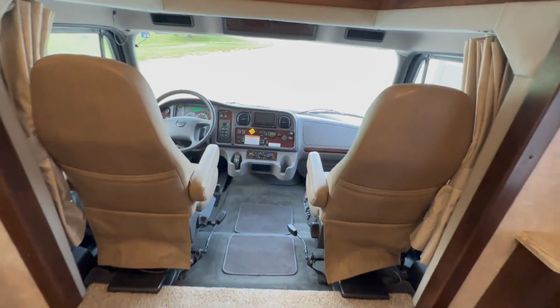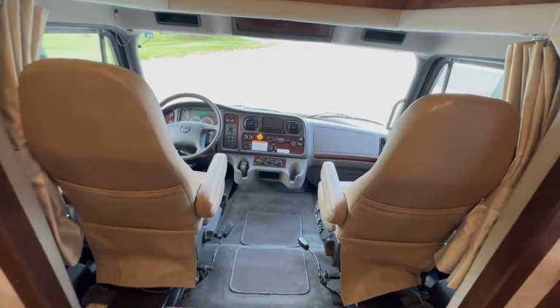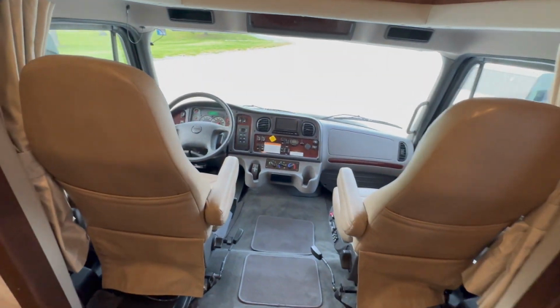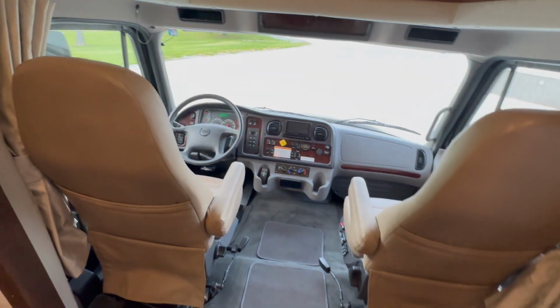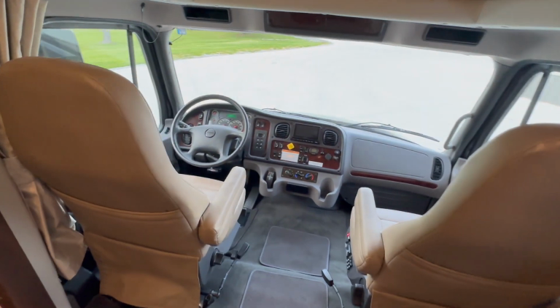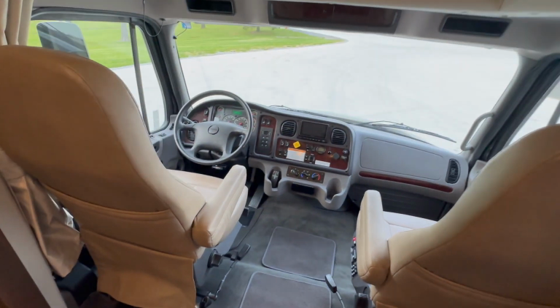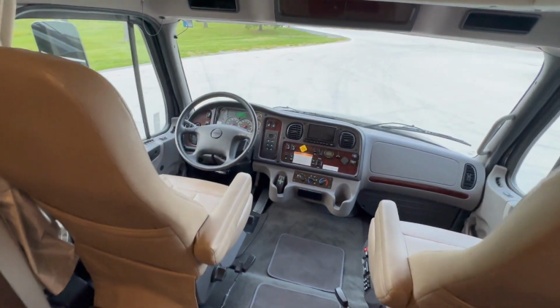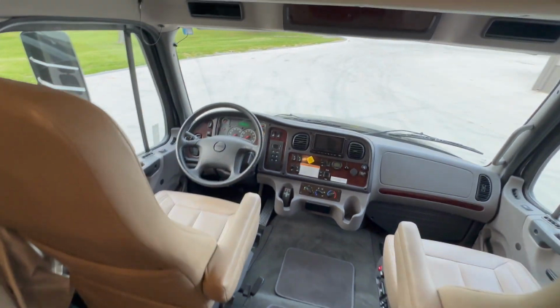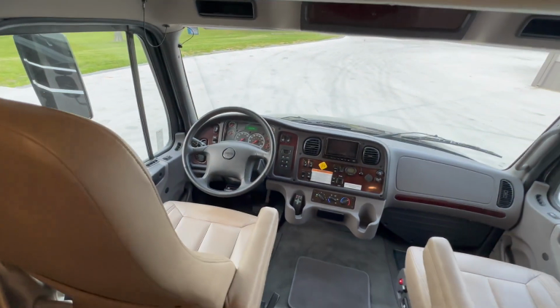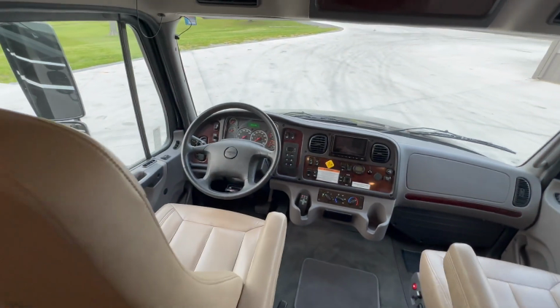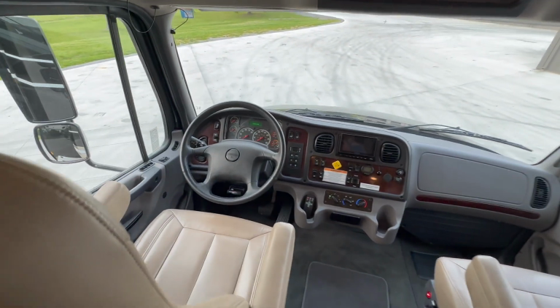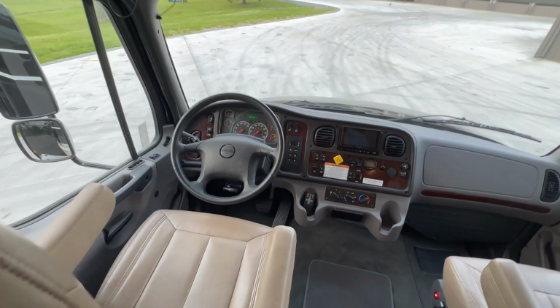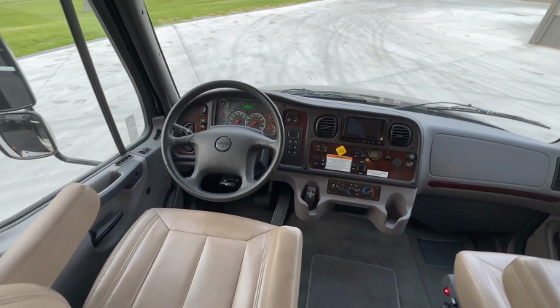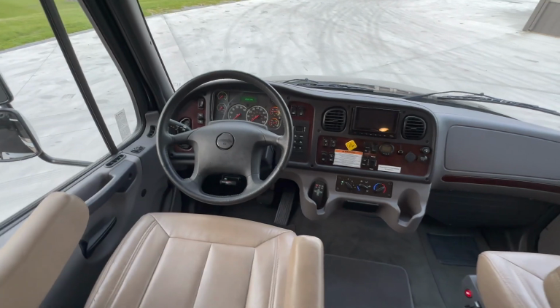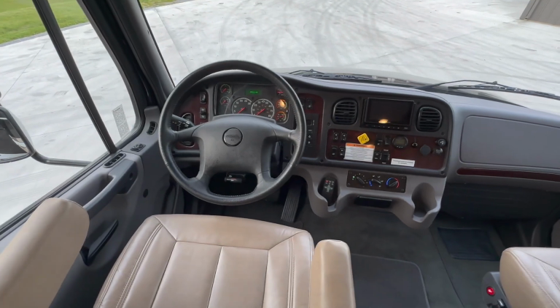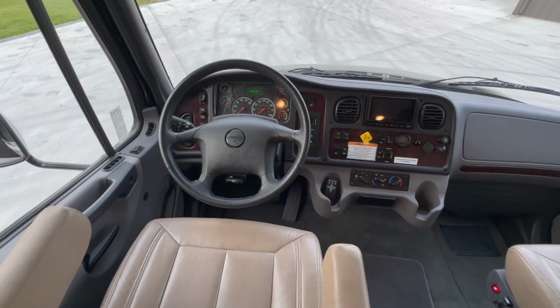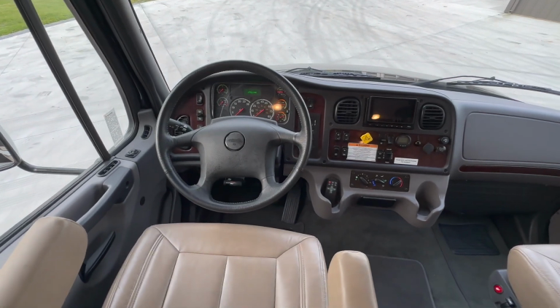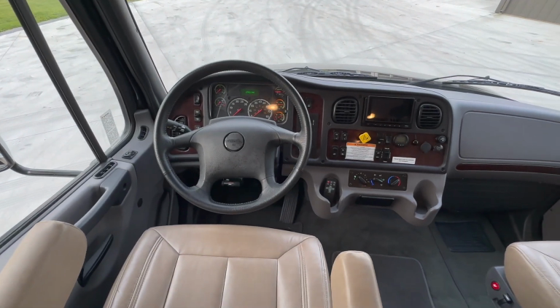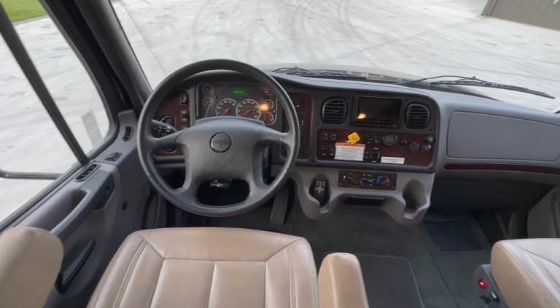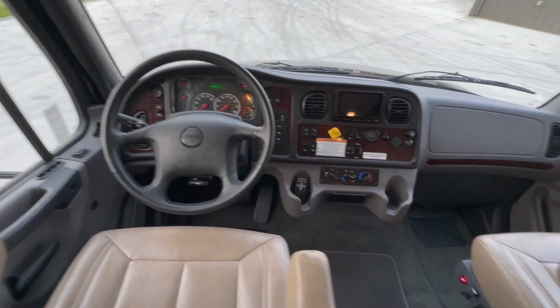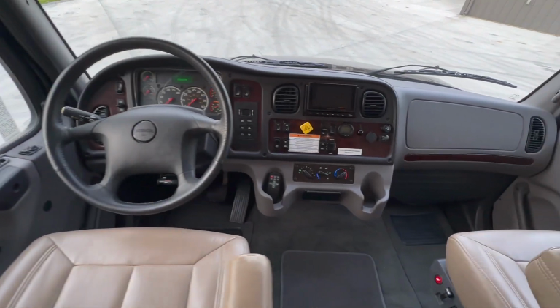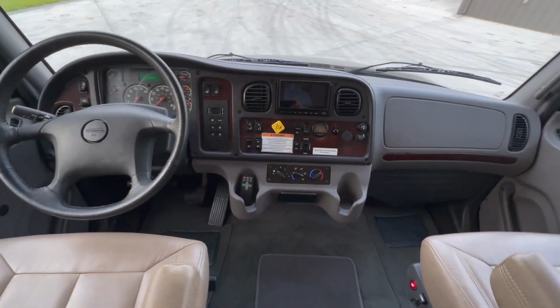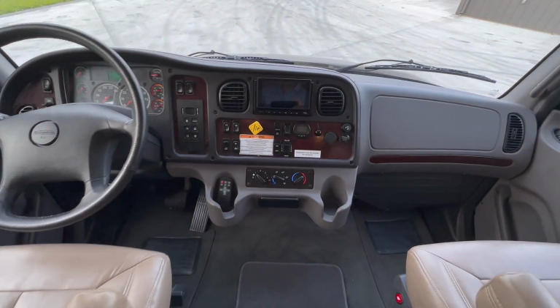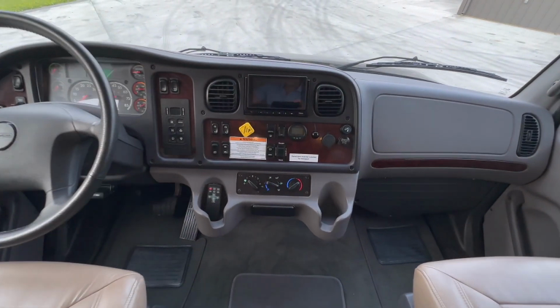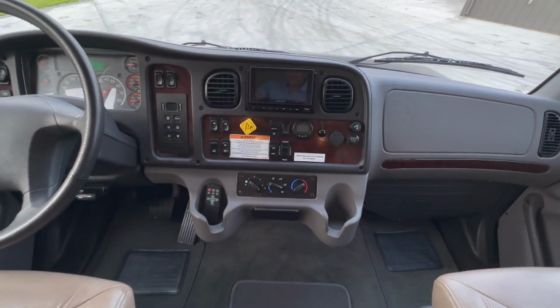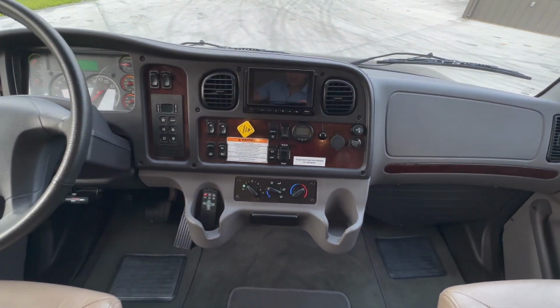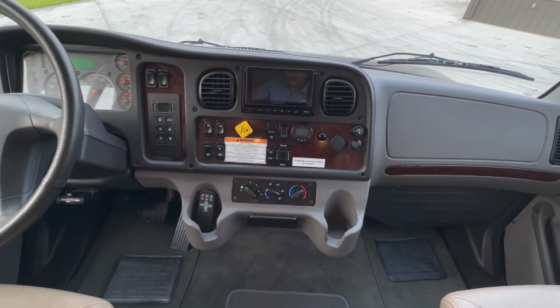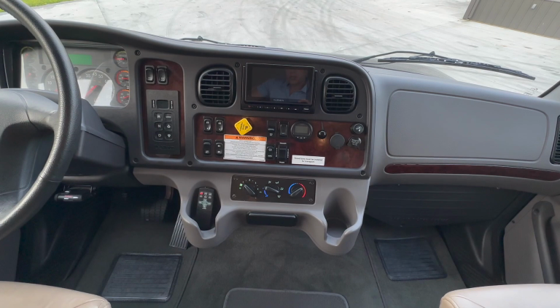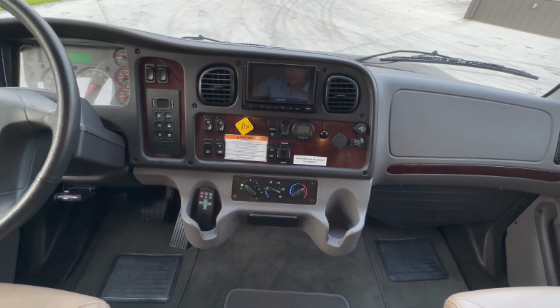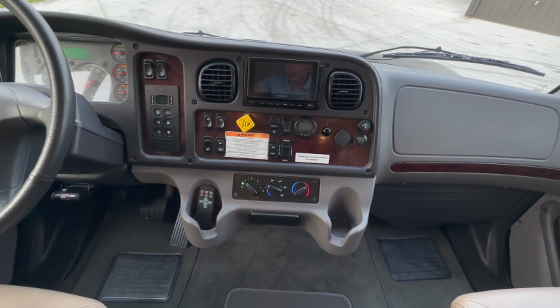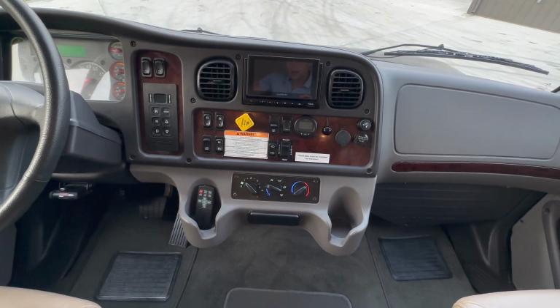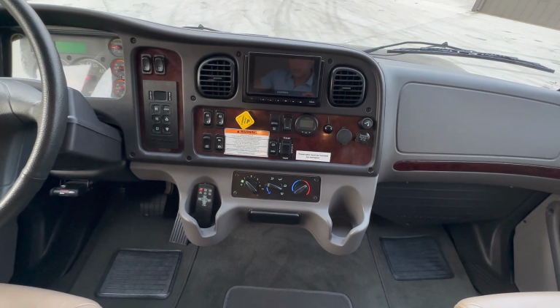Very simple to drive — air ride seats, very comfortable. Six-speed Allison automatic with that 350 horse Cummins. Garmin in-dash navigation with a Fusion audio system — everything right there at your fingertips.